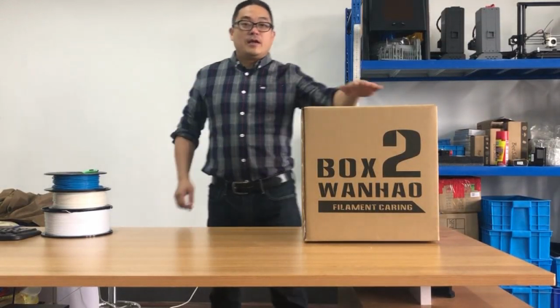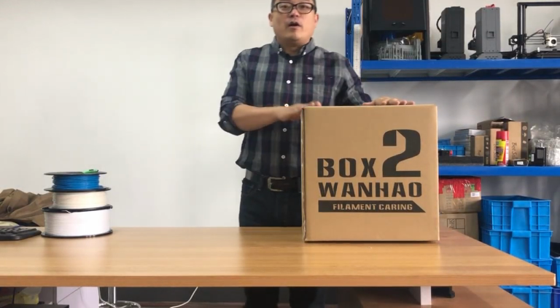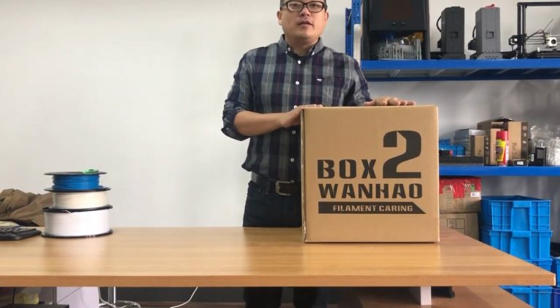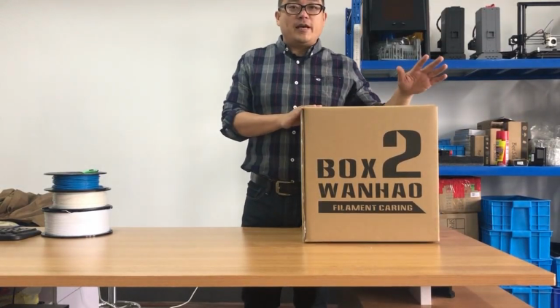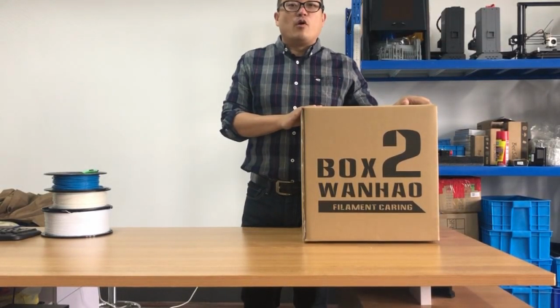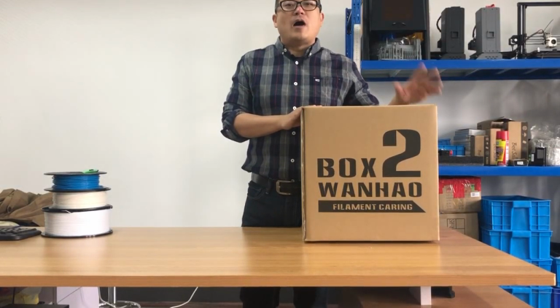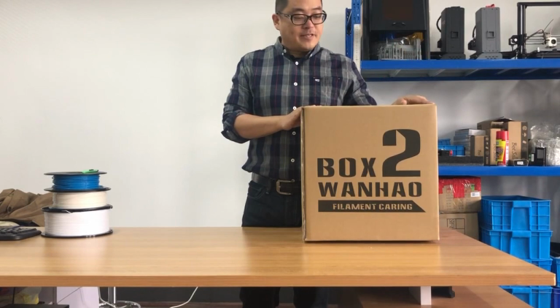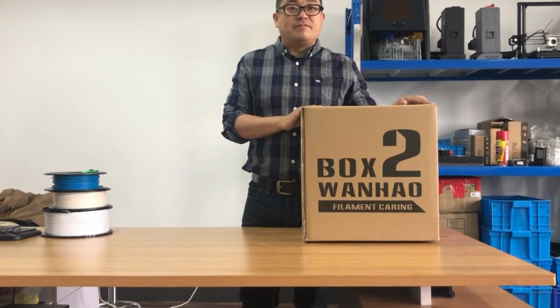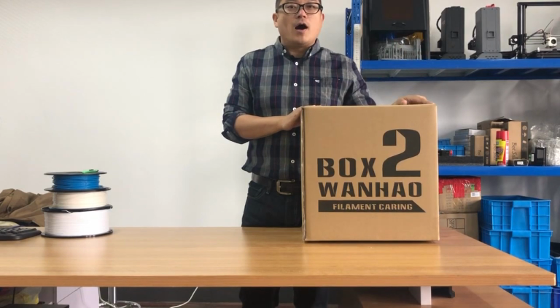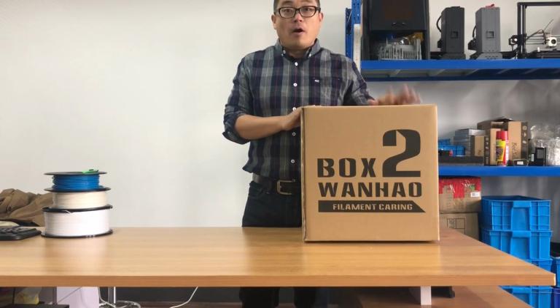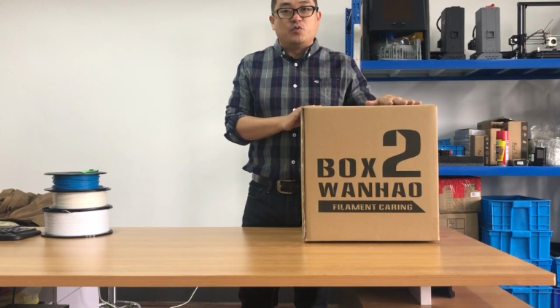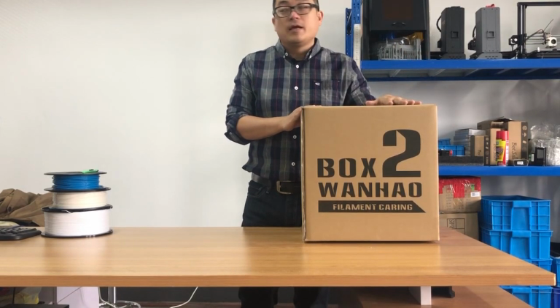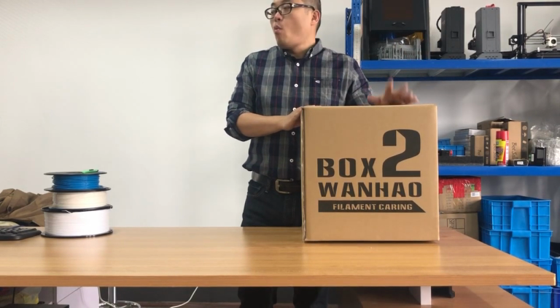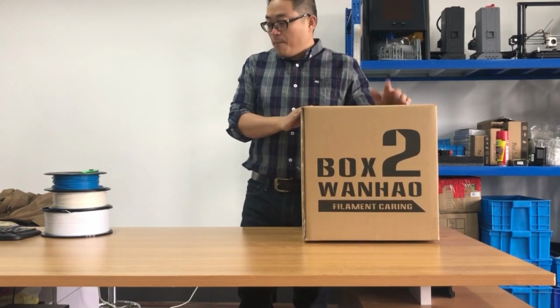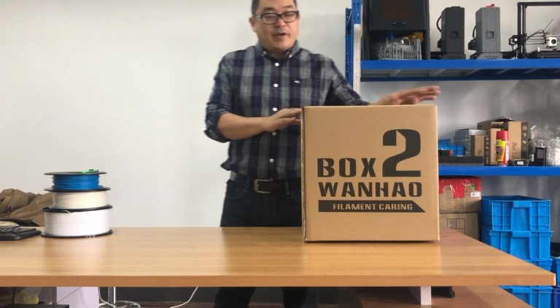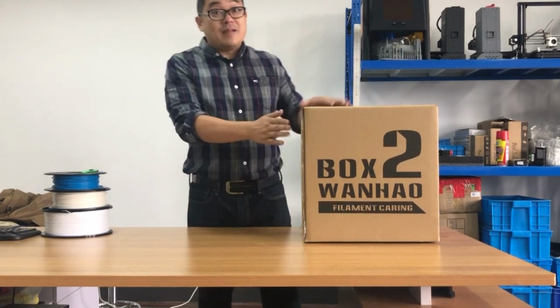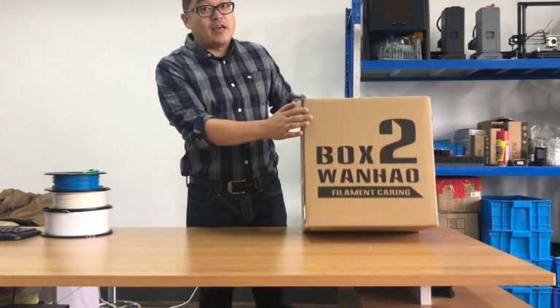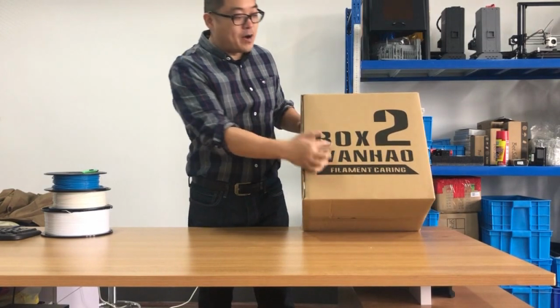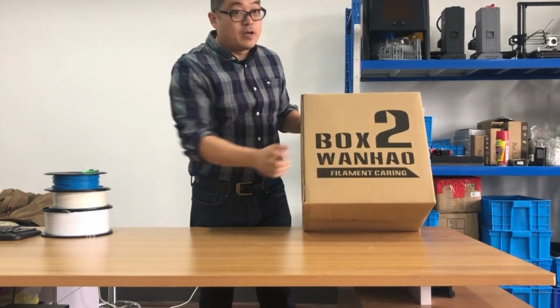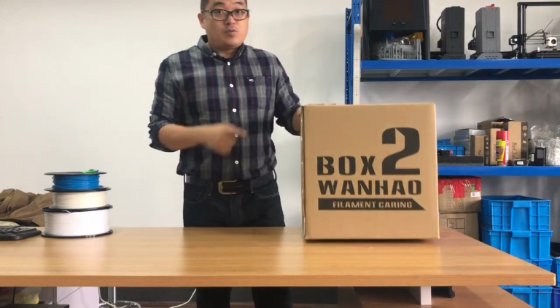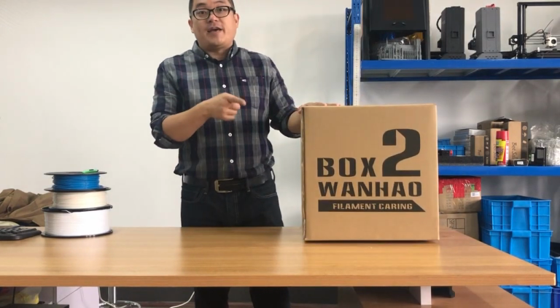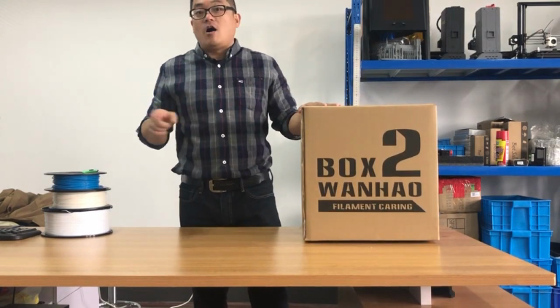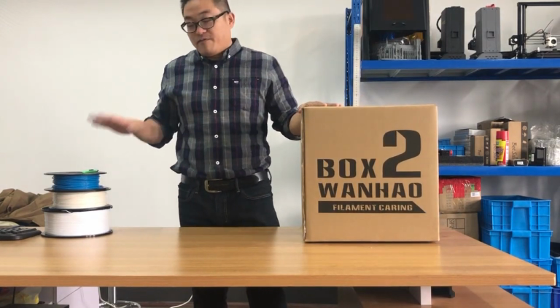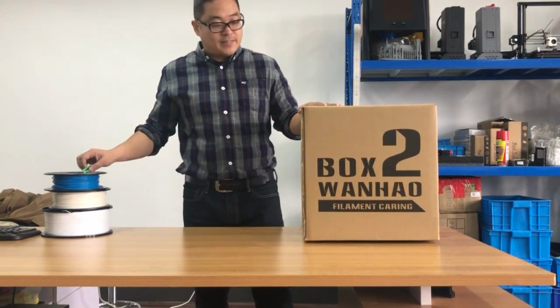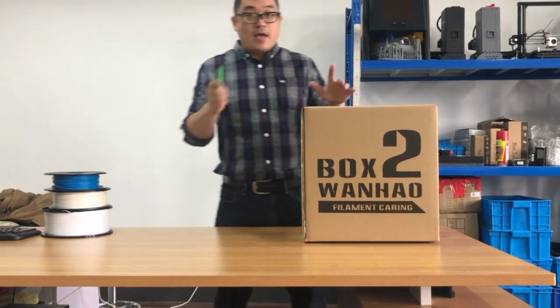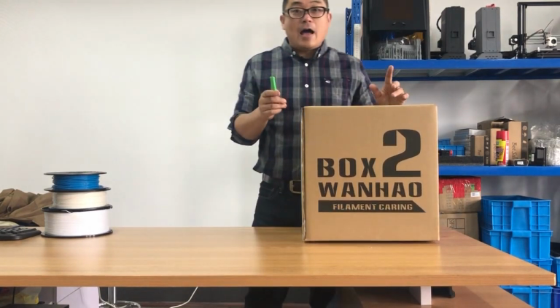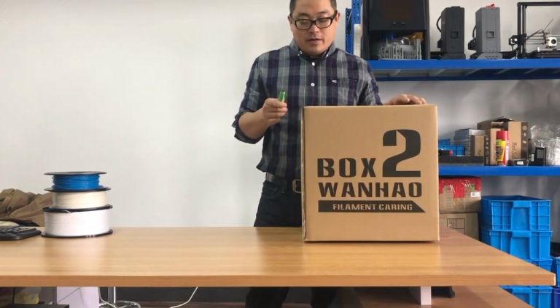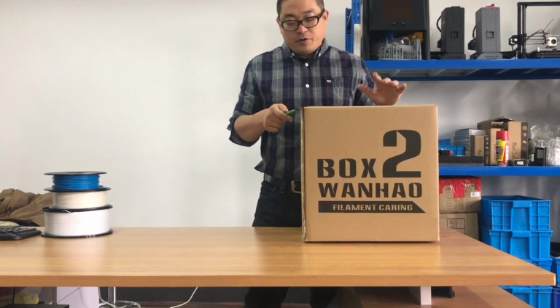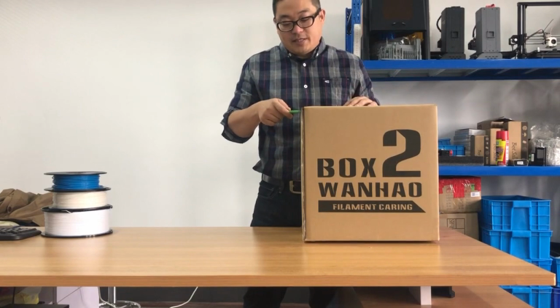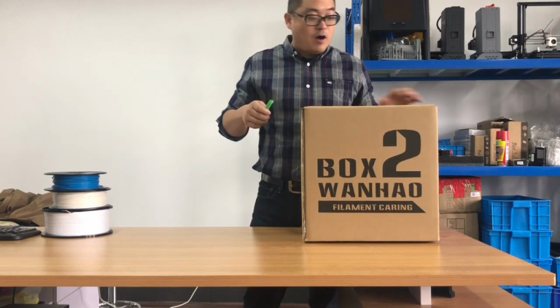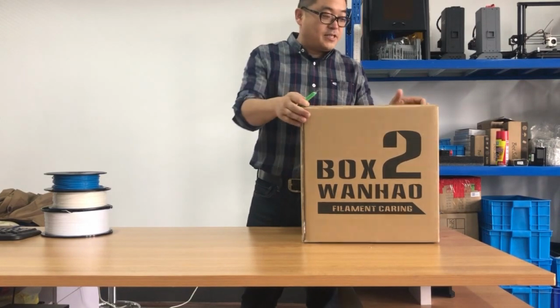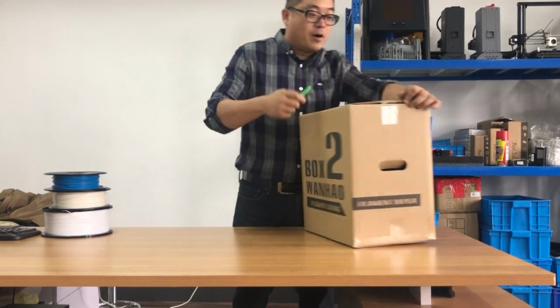Hello everyone, today I am going to do an unboxing of the Wang Hao Box 2. The Wang Hao Box 2 is a filament carrying box which will take care of your filaments, and I will show you the details of this box.